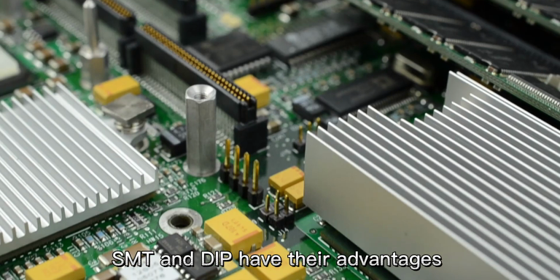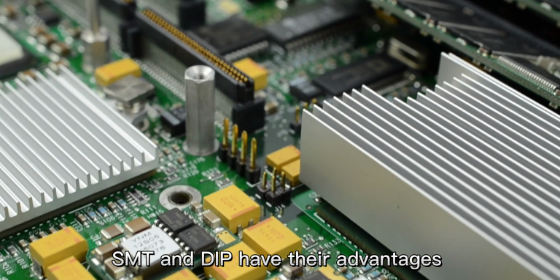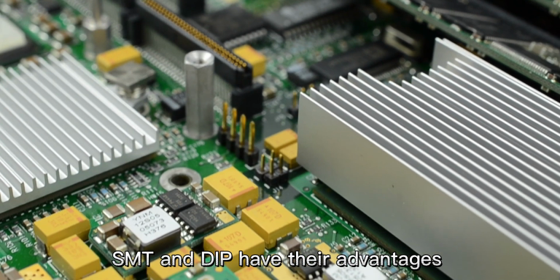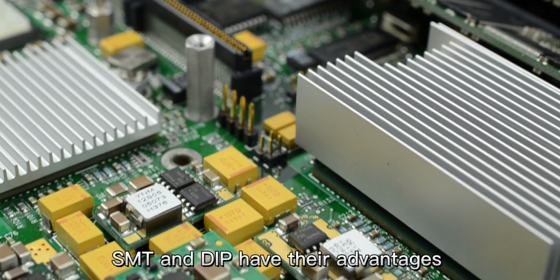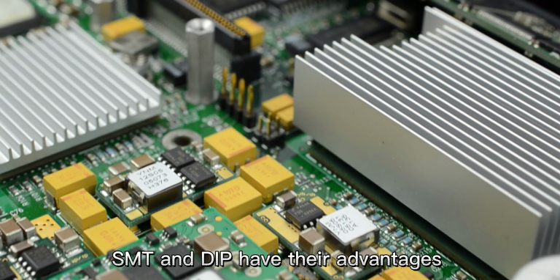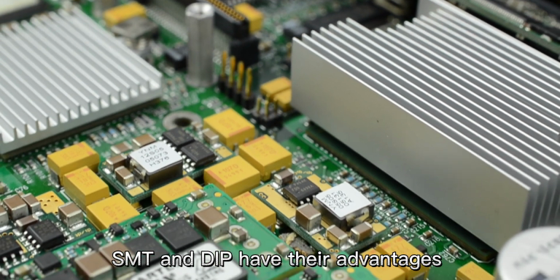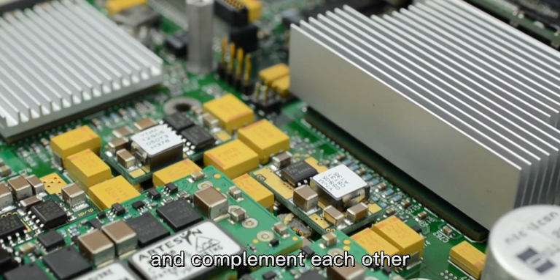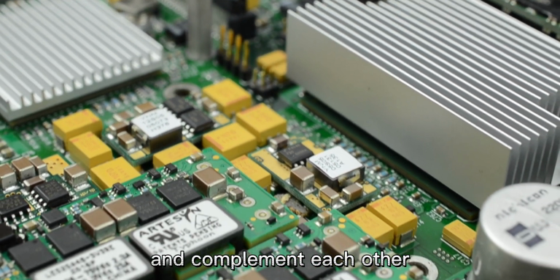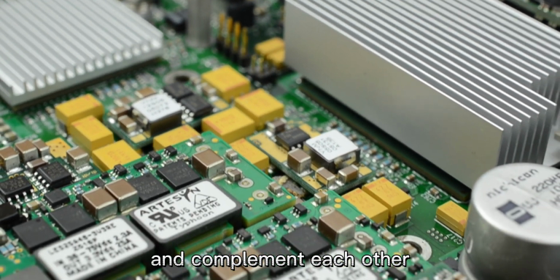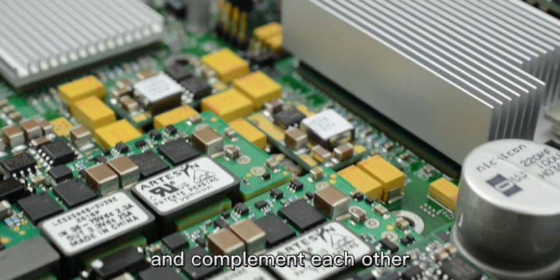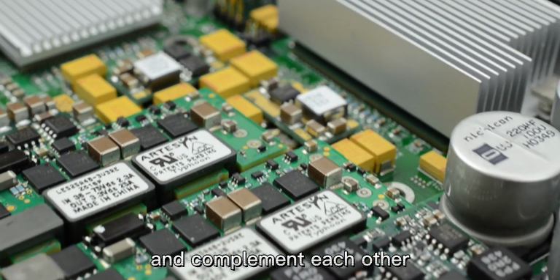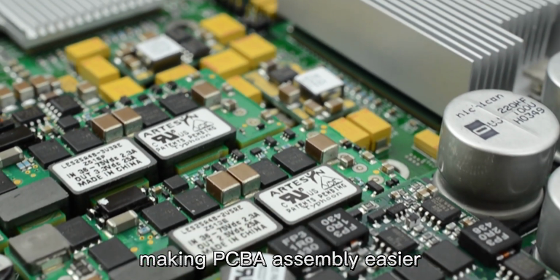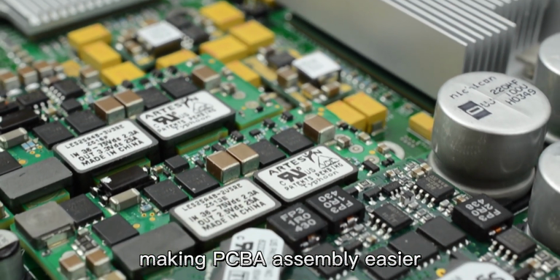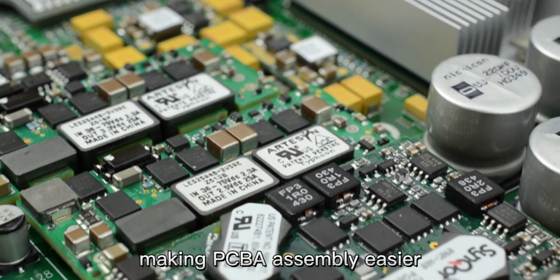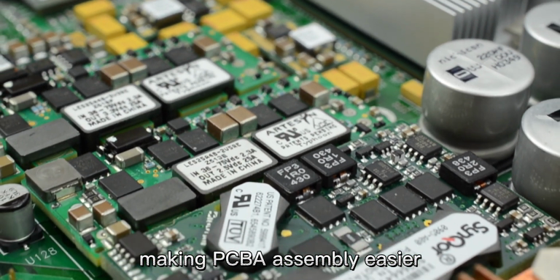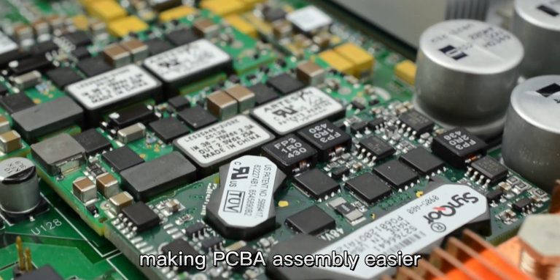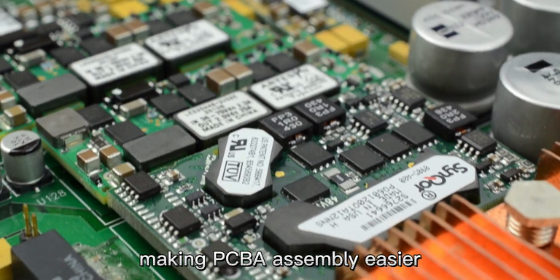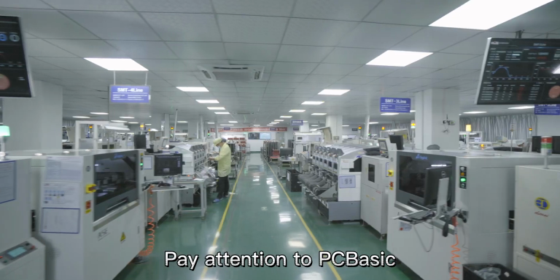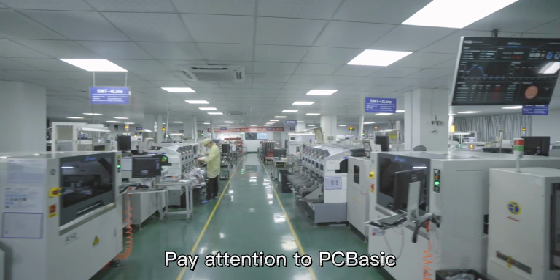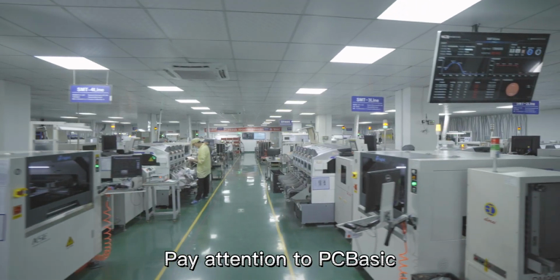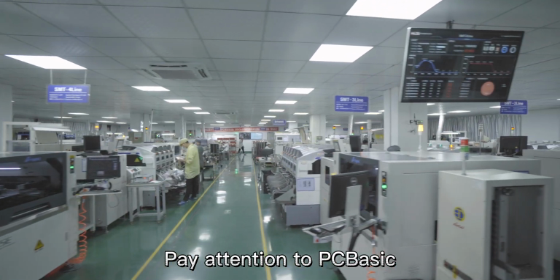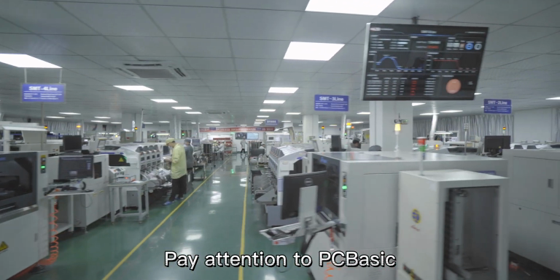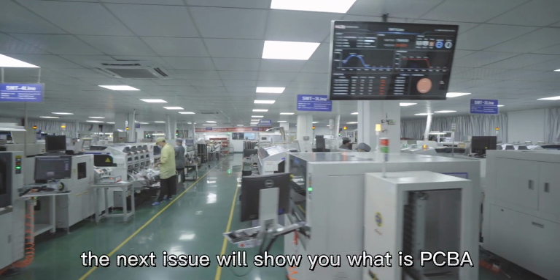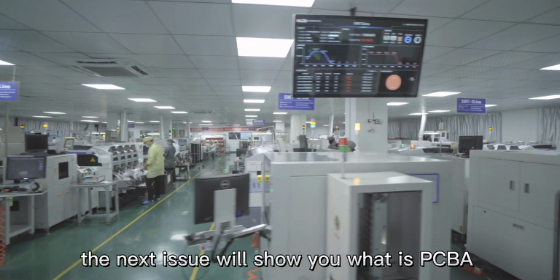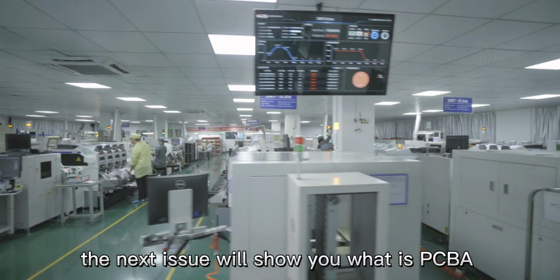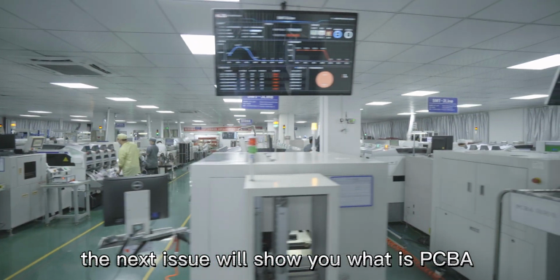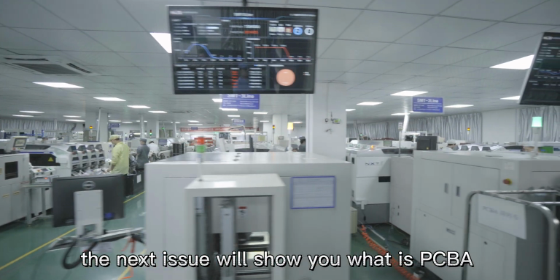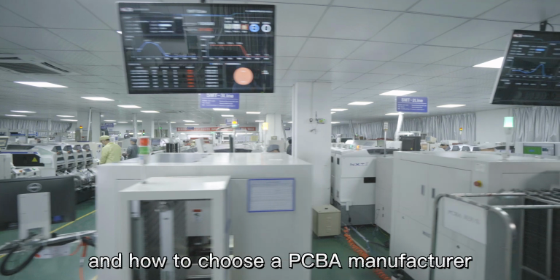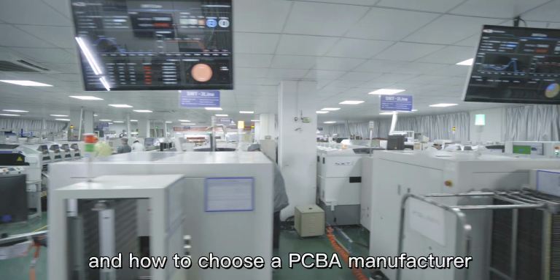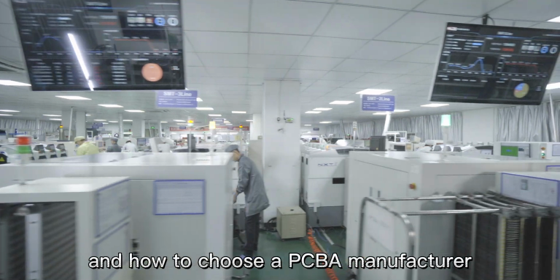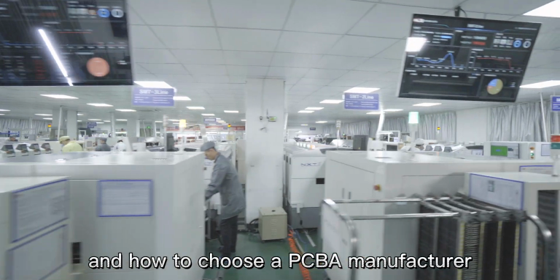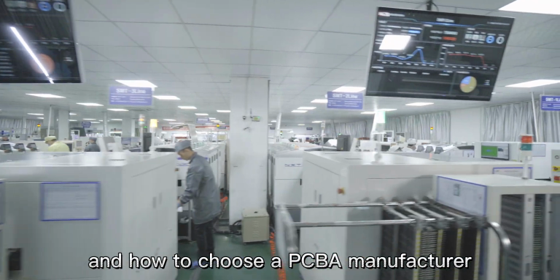SMT and DIP have their own advantages and complement each other, making PCBA assembly easier. The next issue will show you what is PCBA and how to choose a PCBA manufacturer.